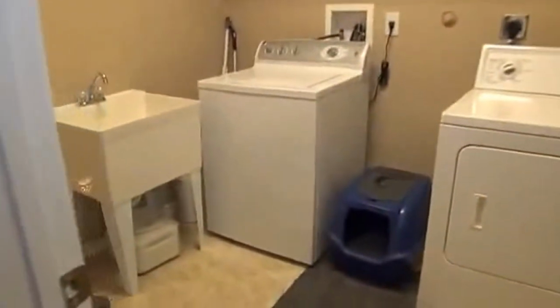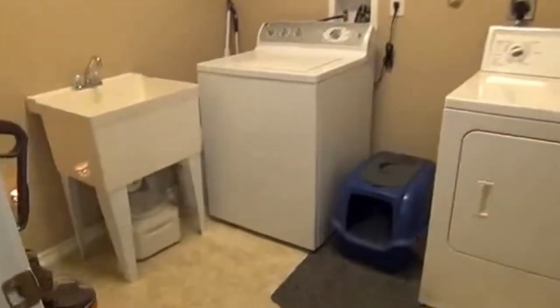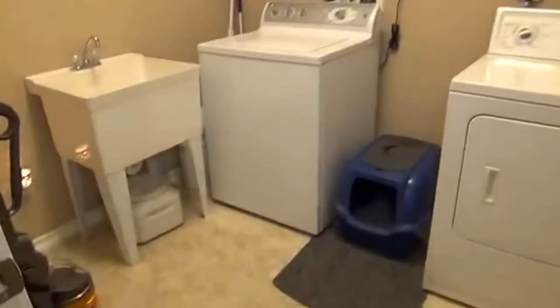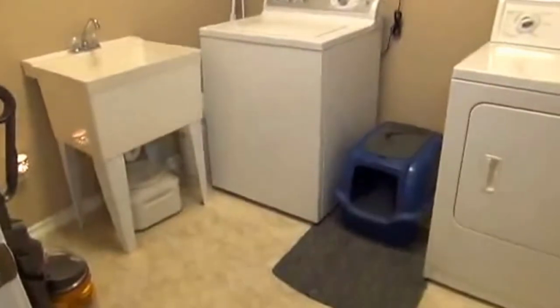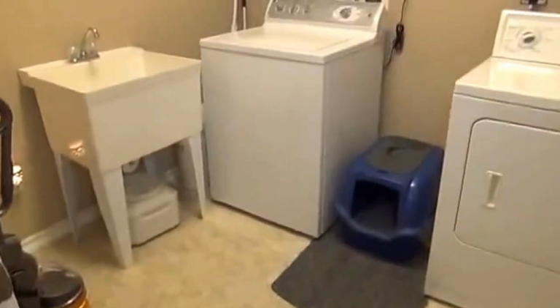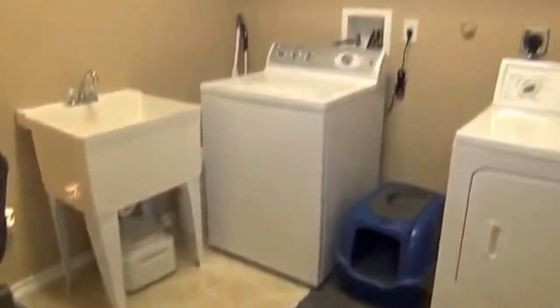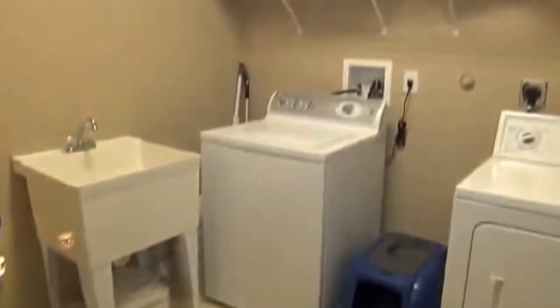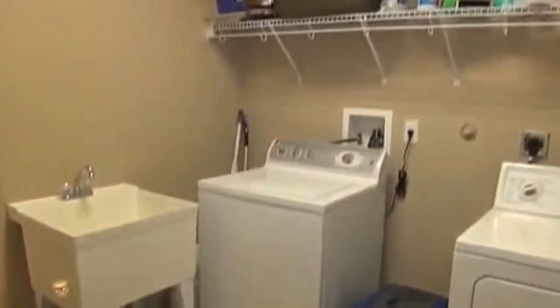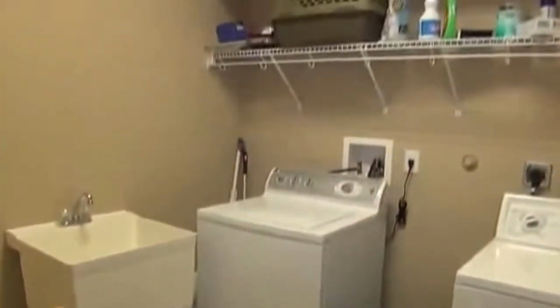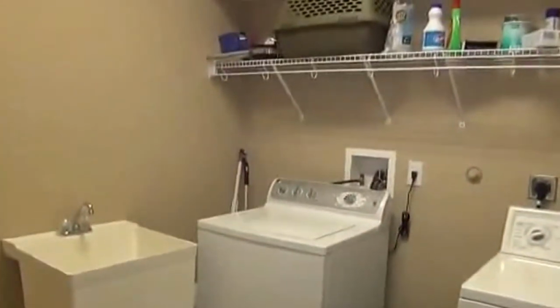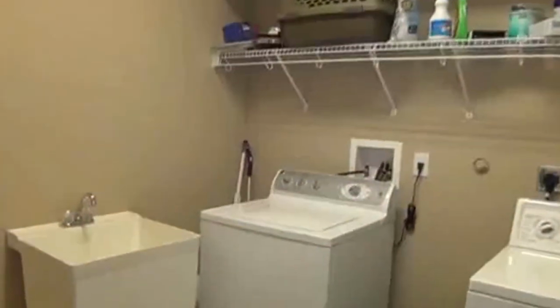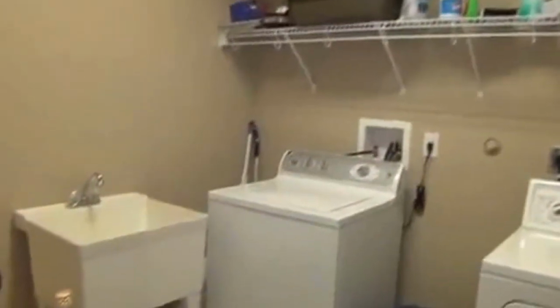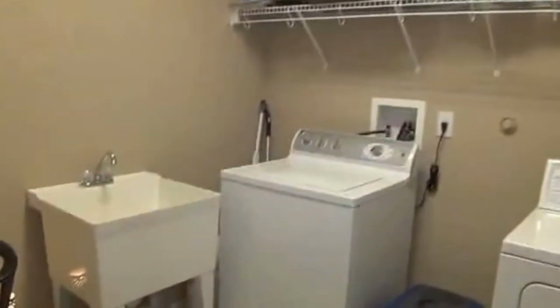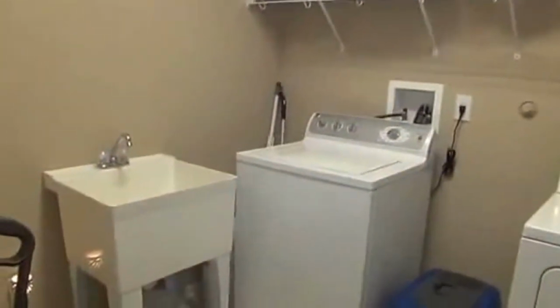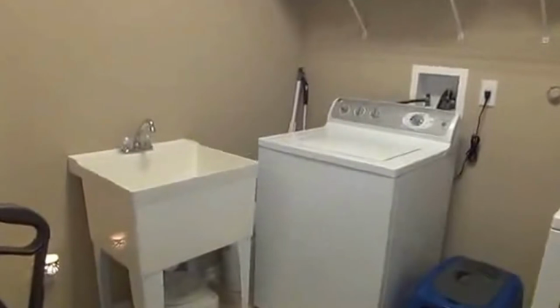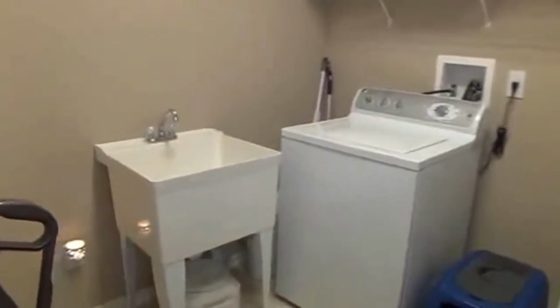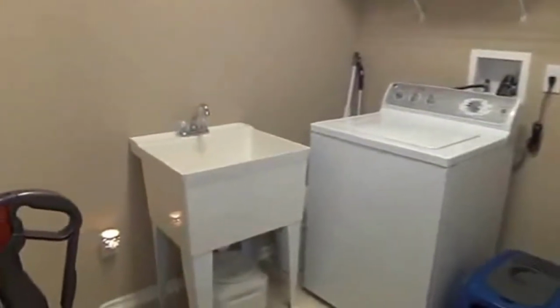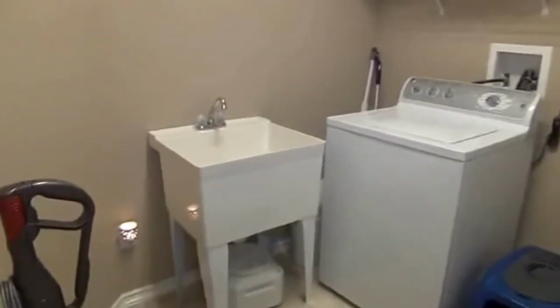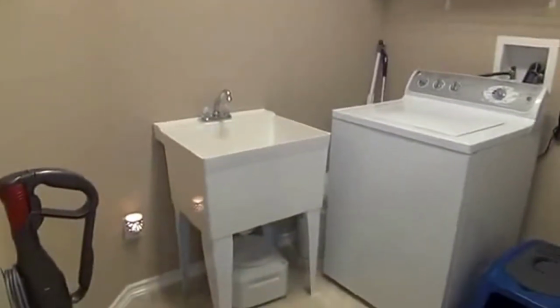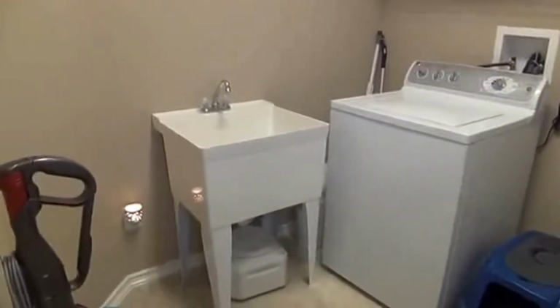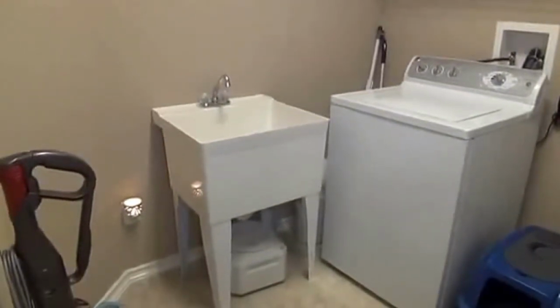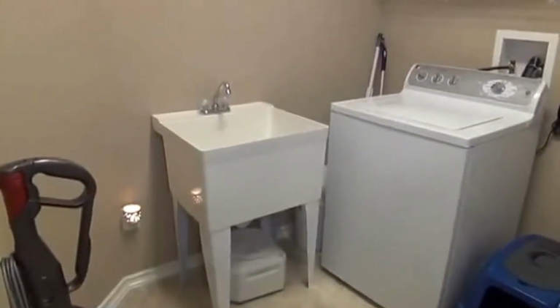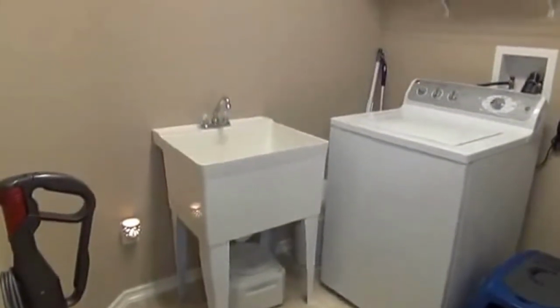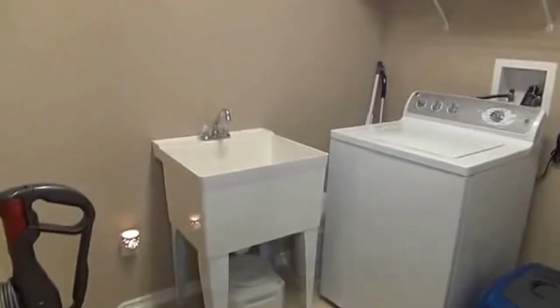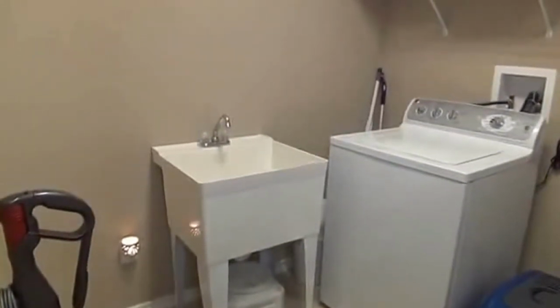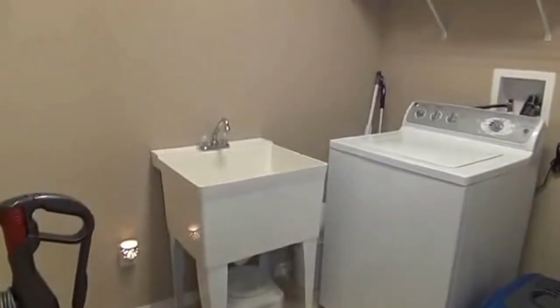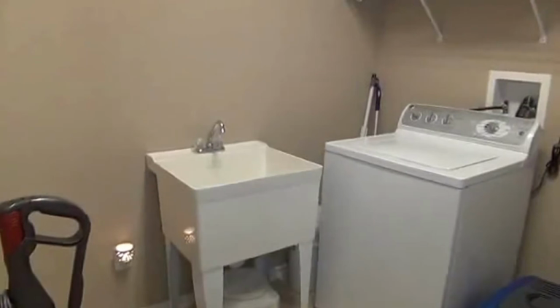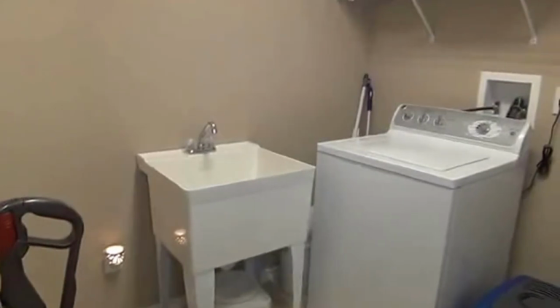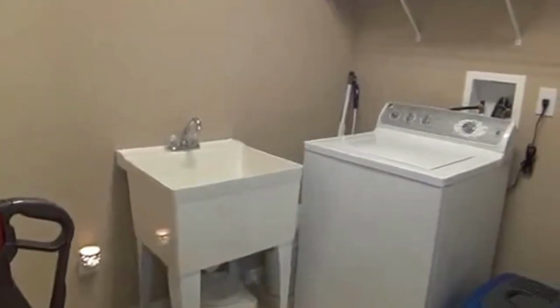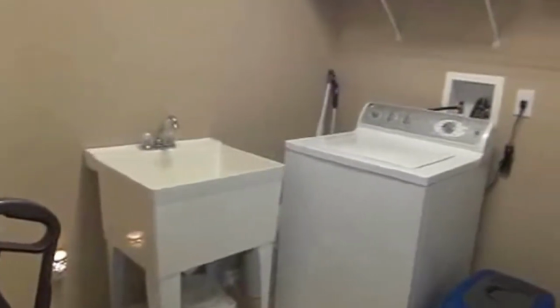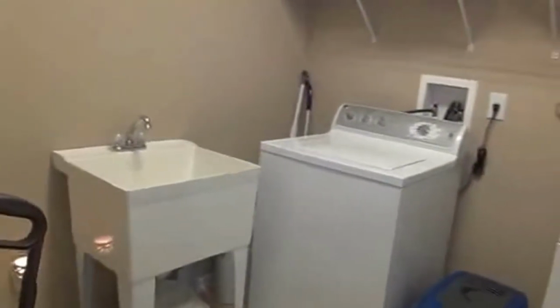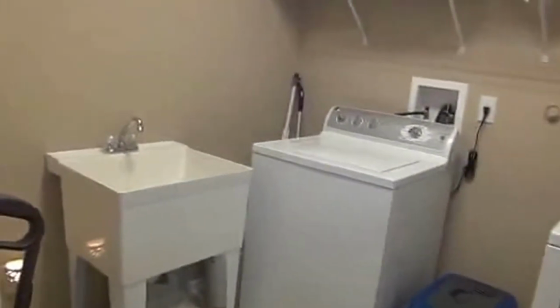Here's the washer and dryer utility room with lots of space. You also have a sink, so if you need to soak some clothes and get extra stains out before you put them in the washer, that's very useful.